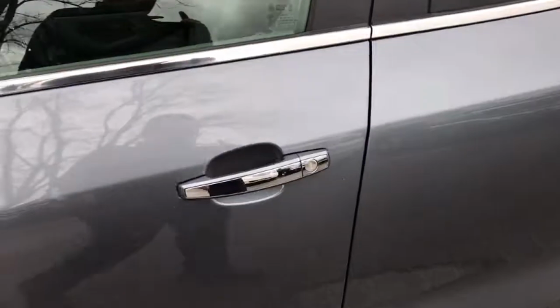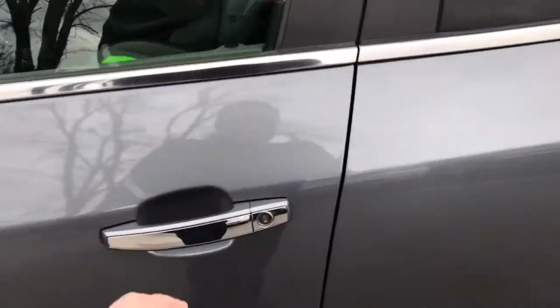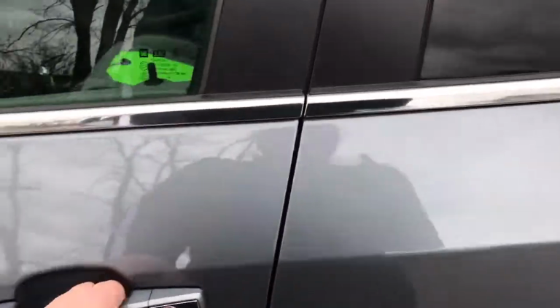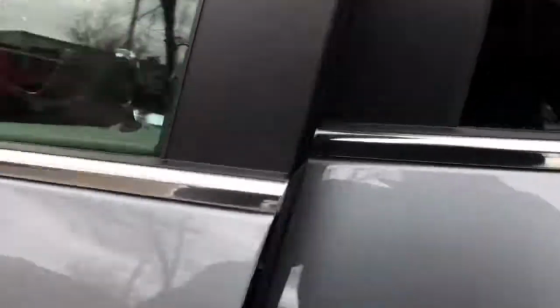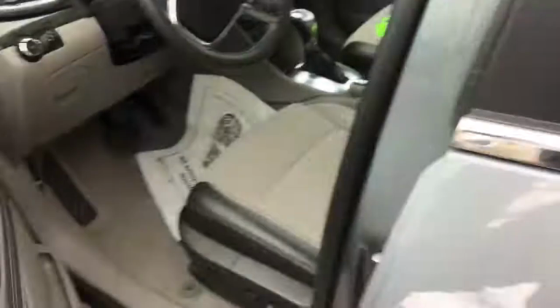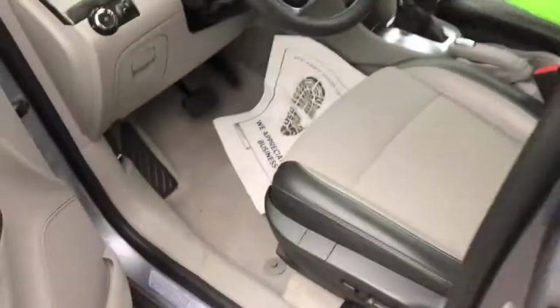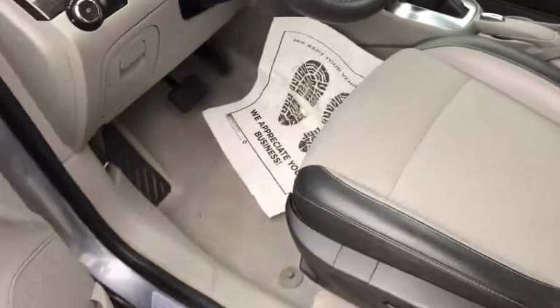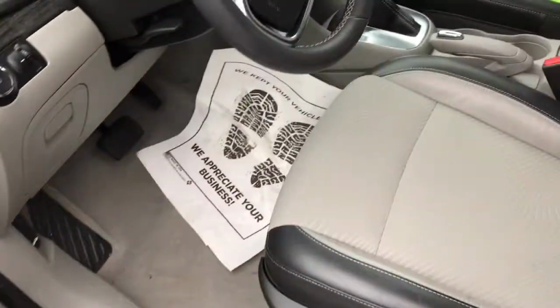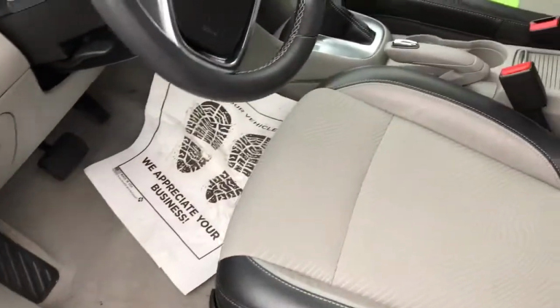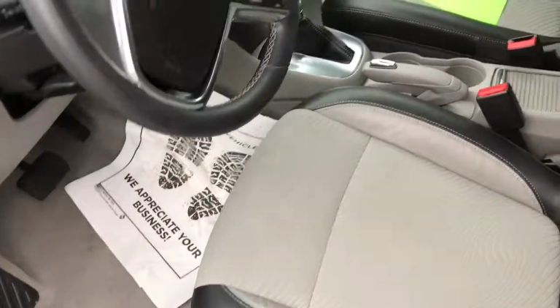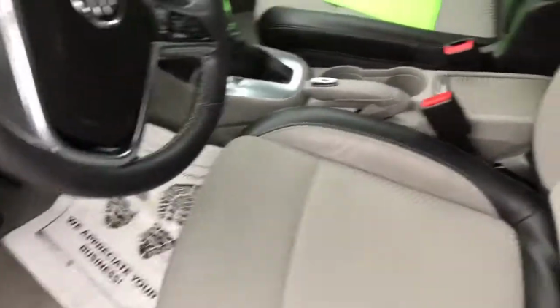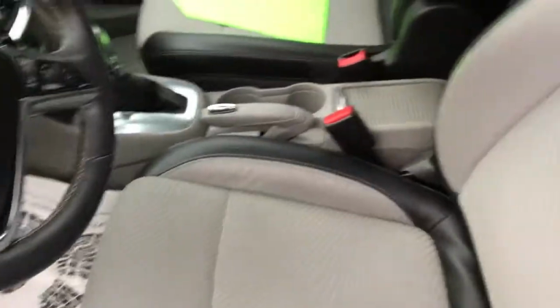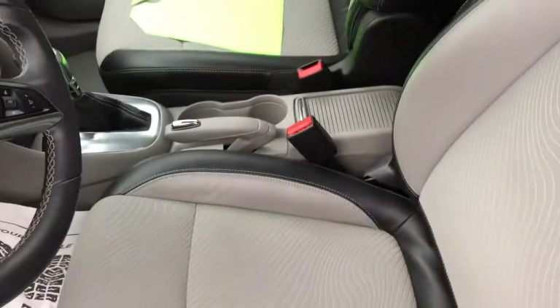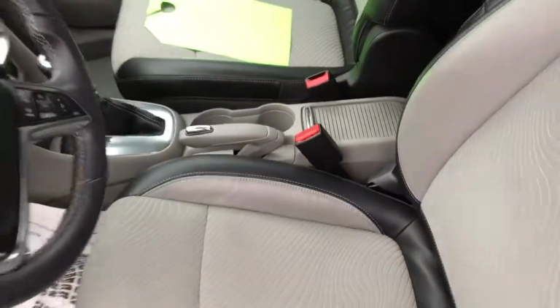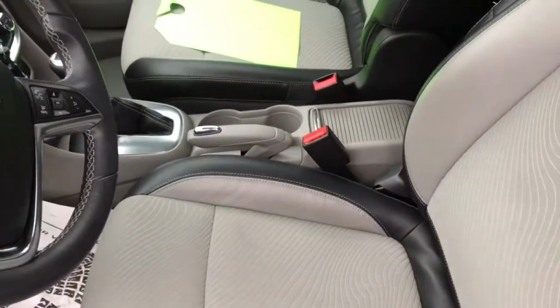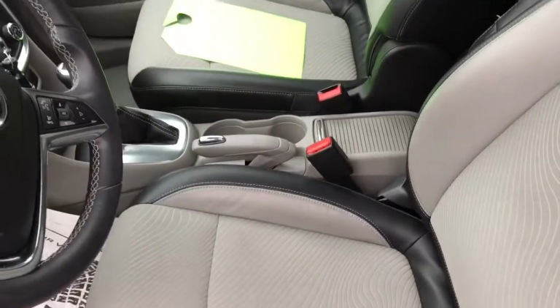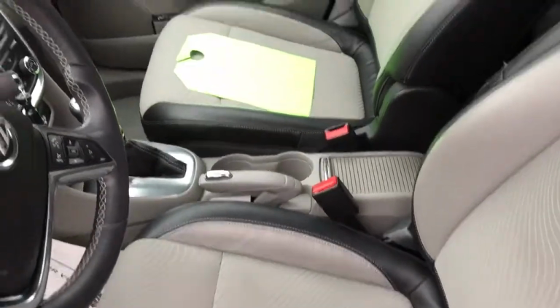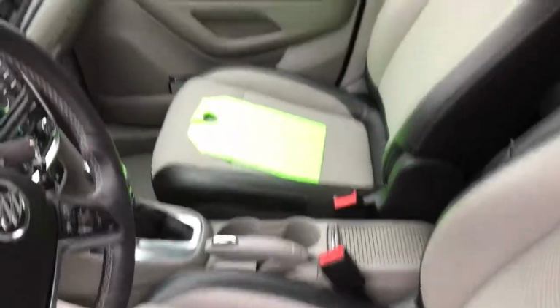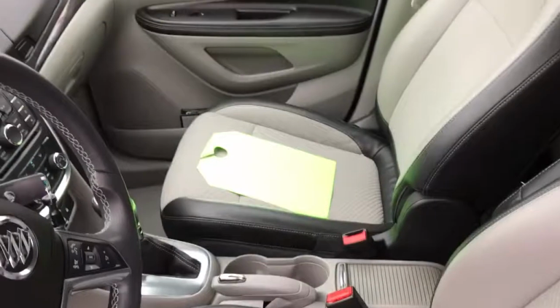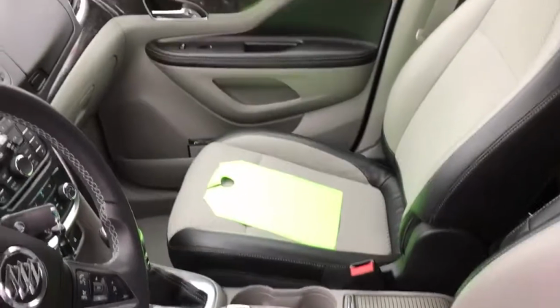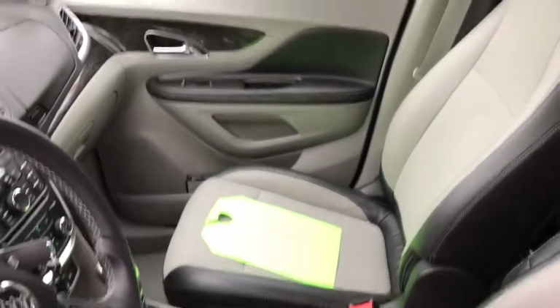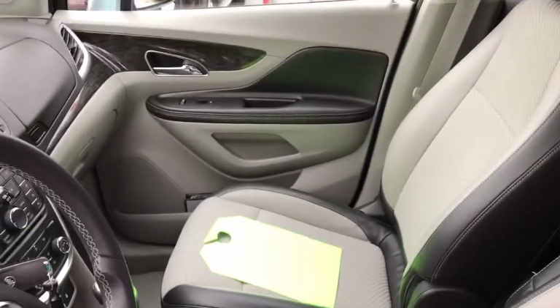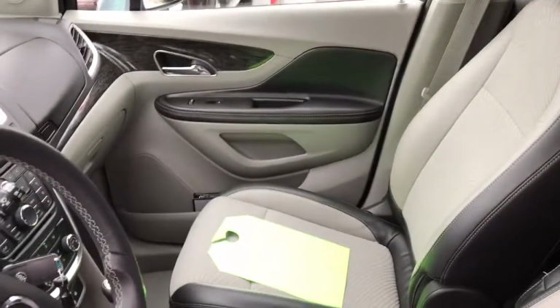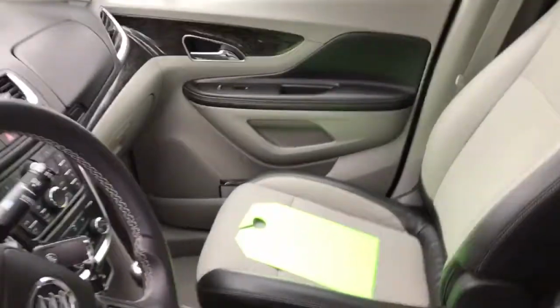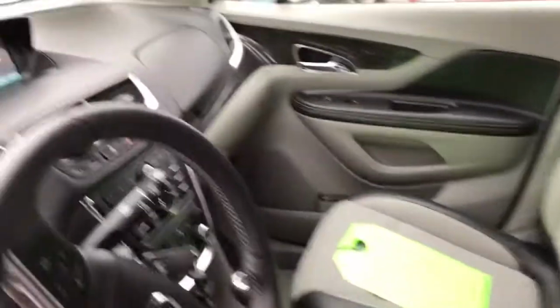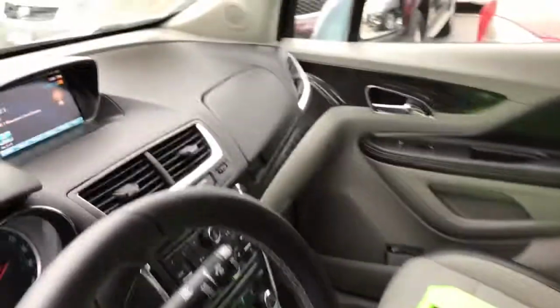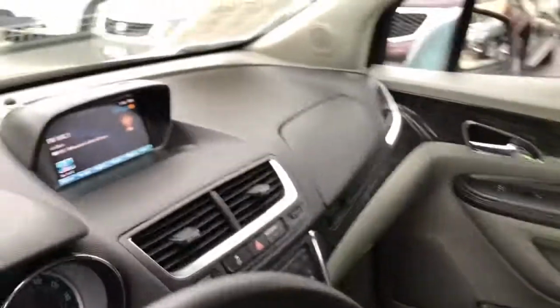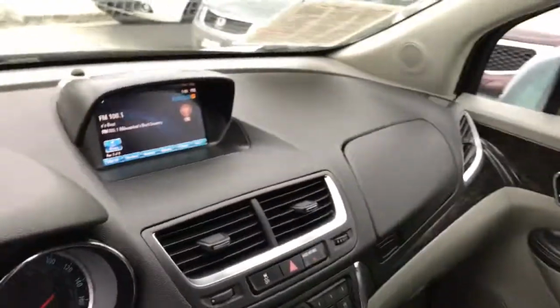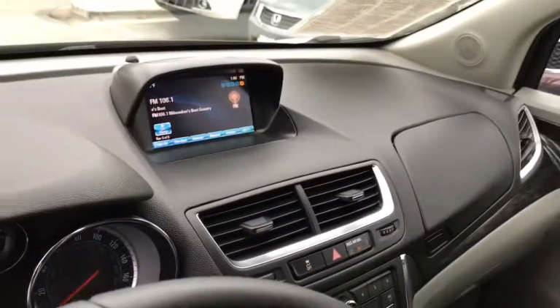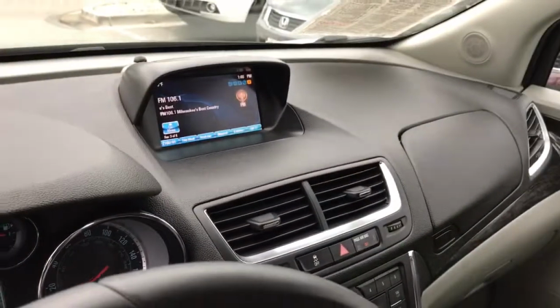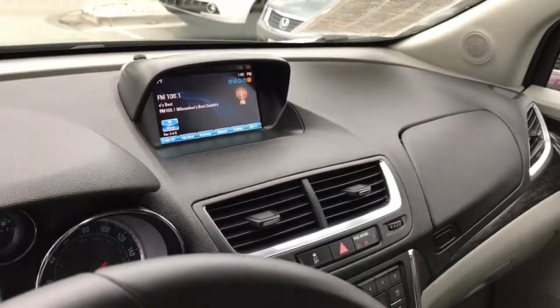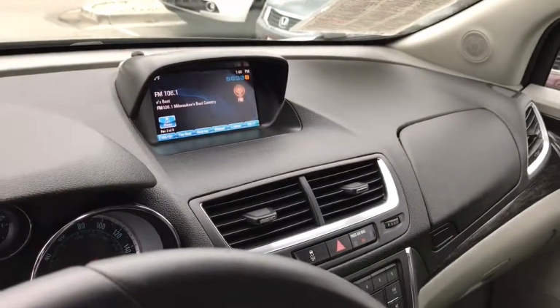Let's go to the inside here. You can see it does have the two-tone gray and black leather trim interior. This one does have remote start and a full color display.